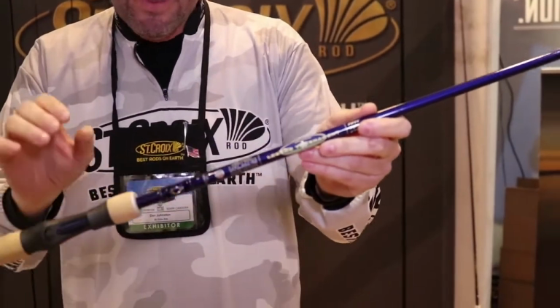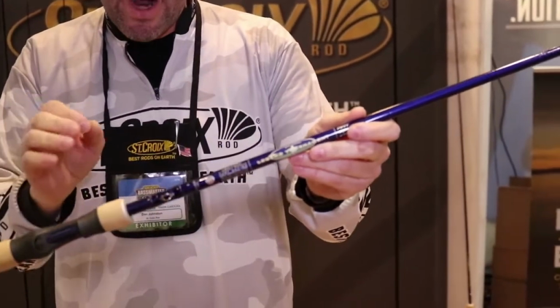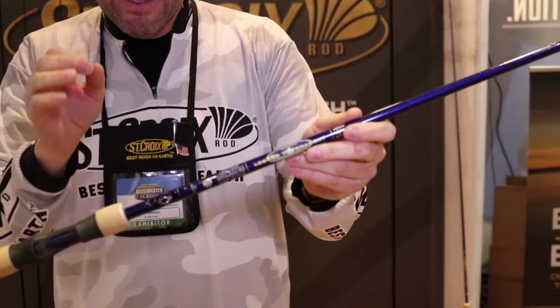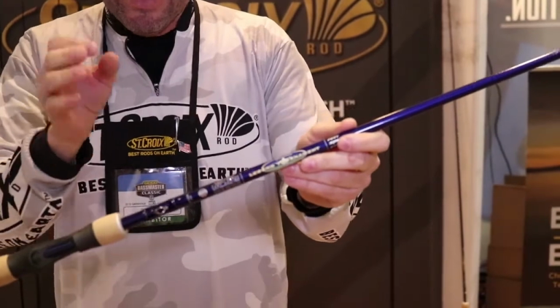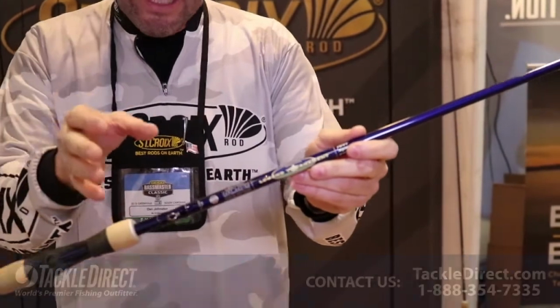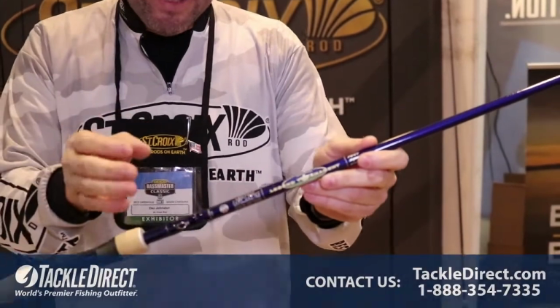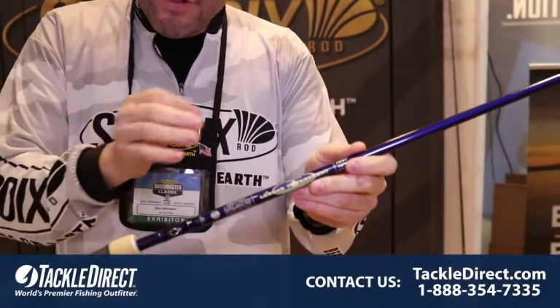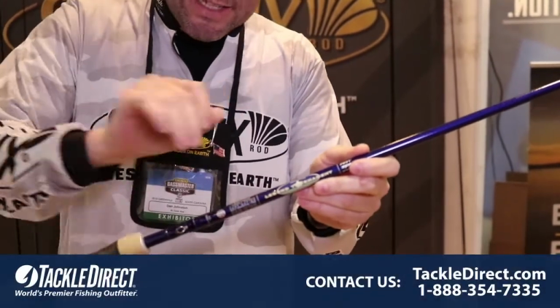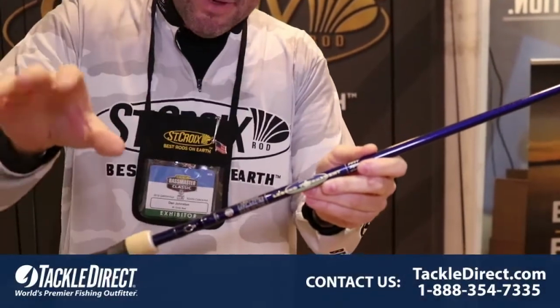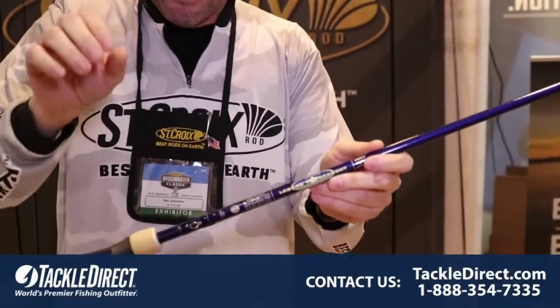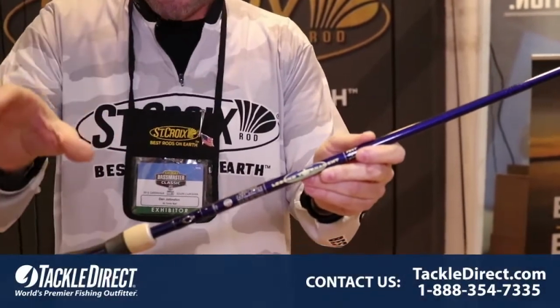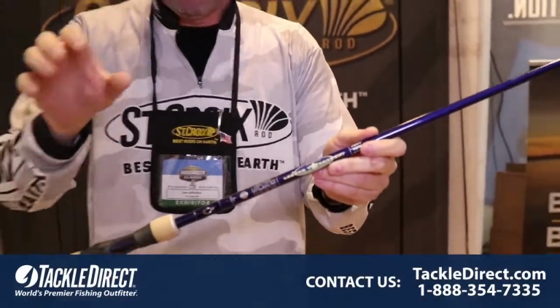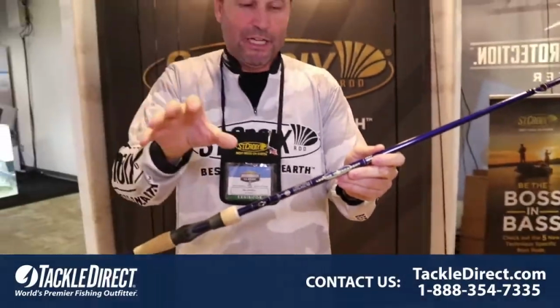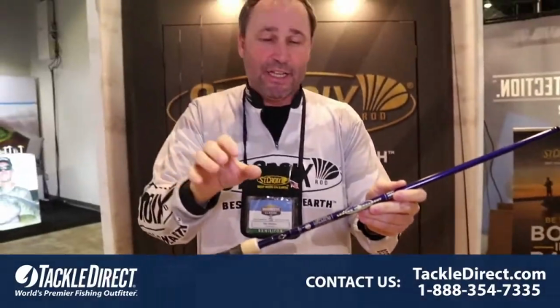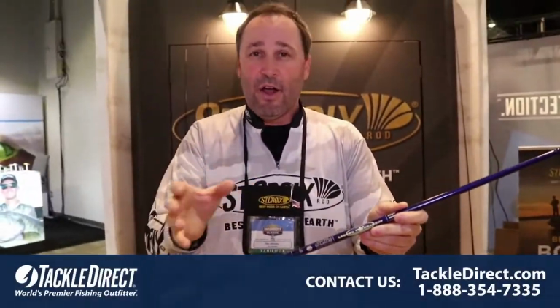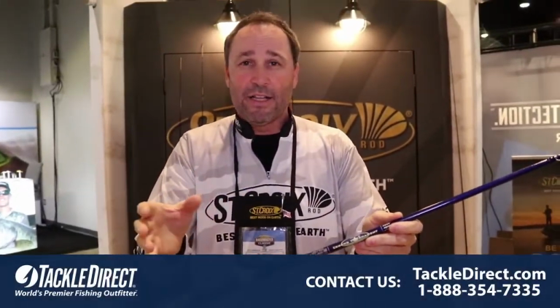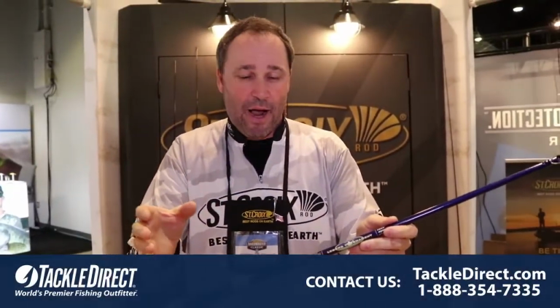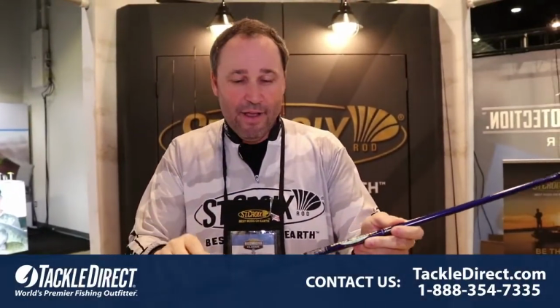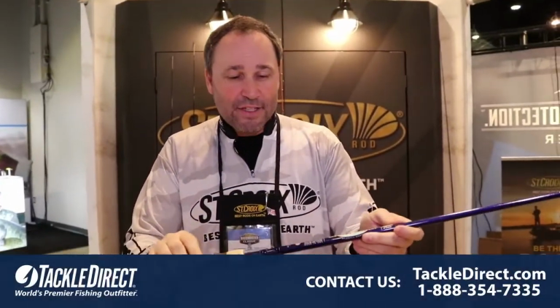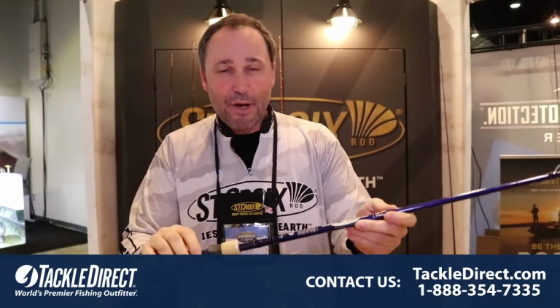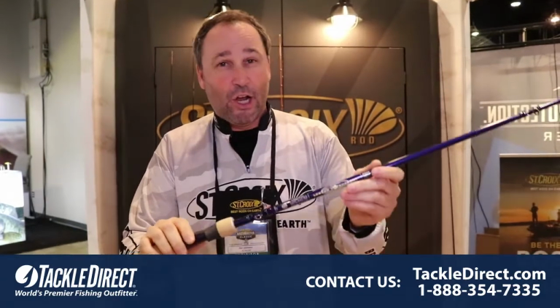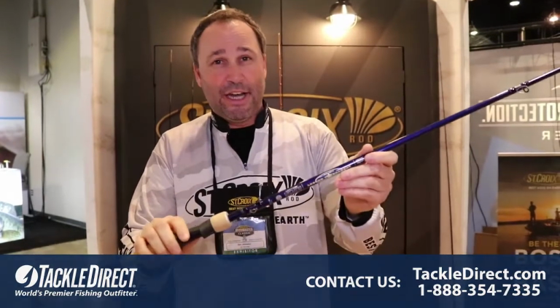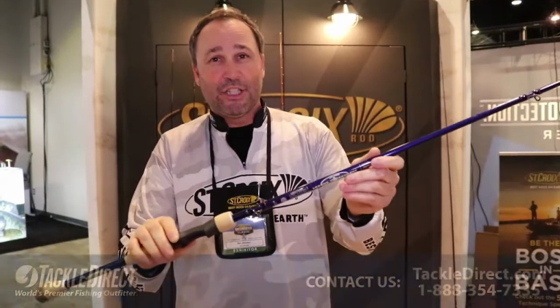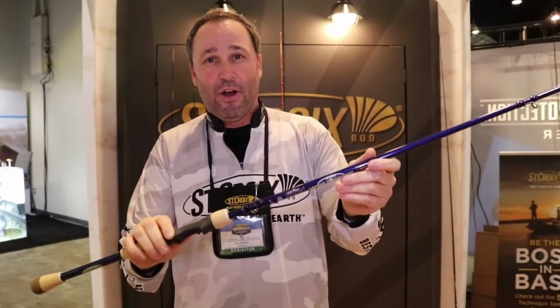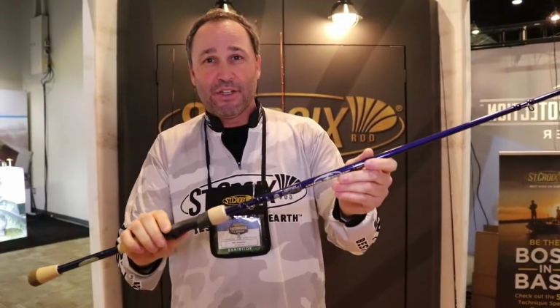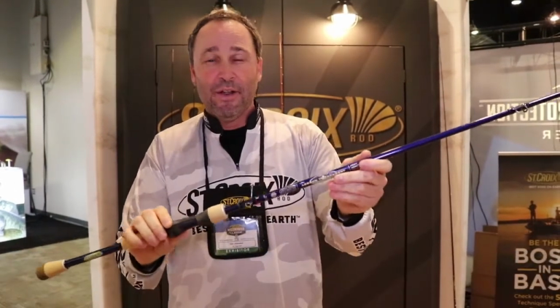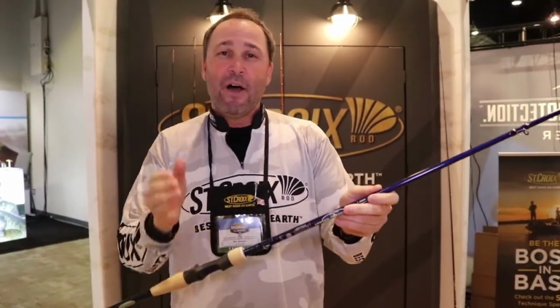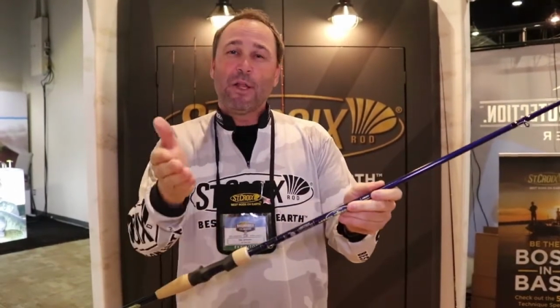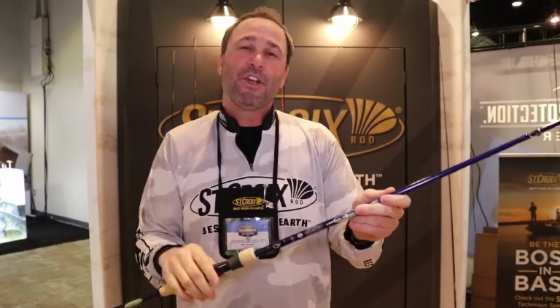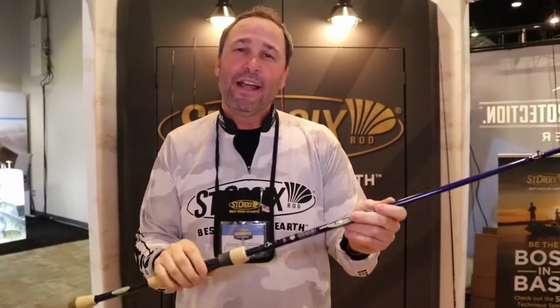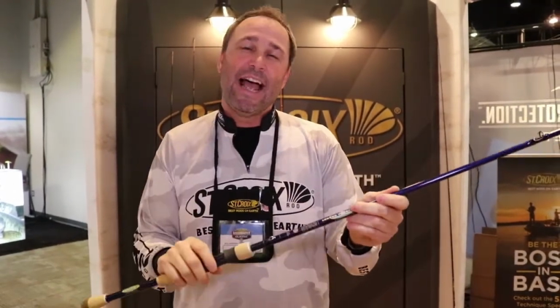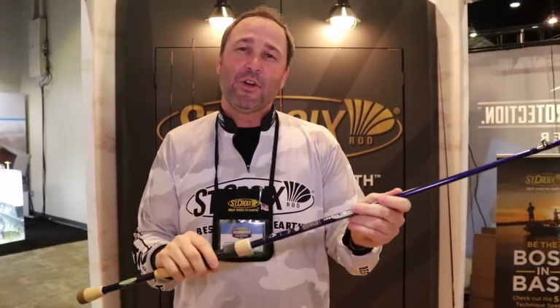This rod literally can do it all — you can skip it, you can cast it, you can pitch it, it's got all kinds of power. This is going to be a great addition to your arsenal. Available soon at Tackle Direct.